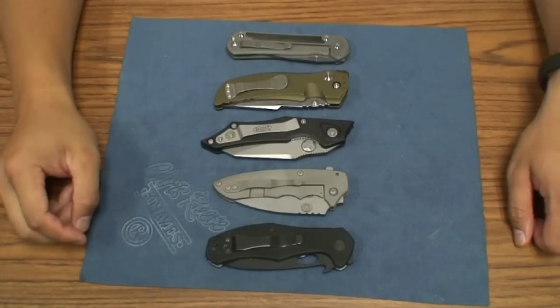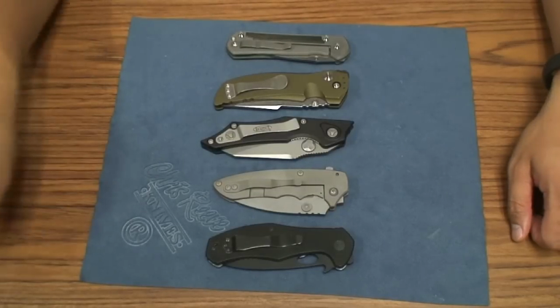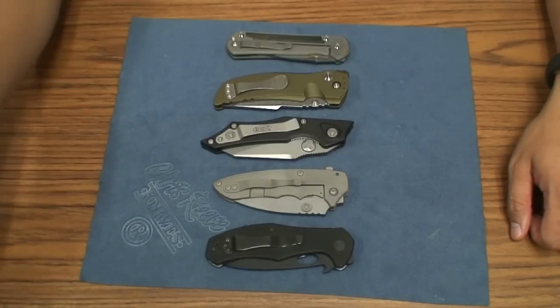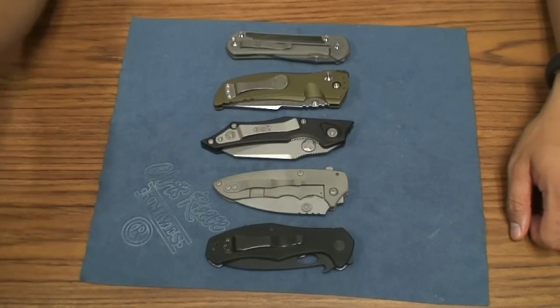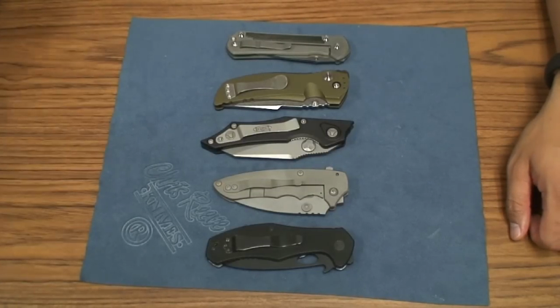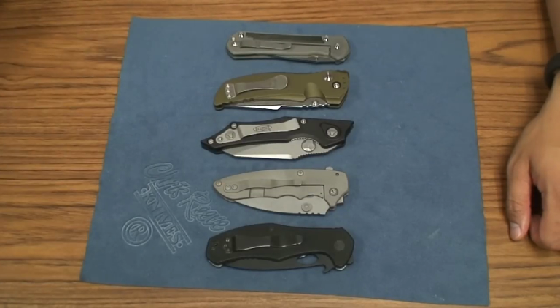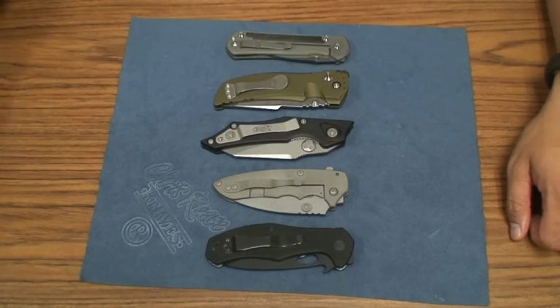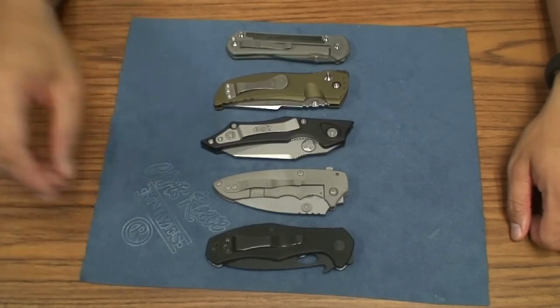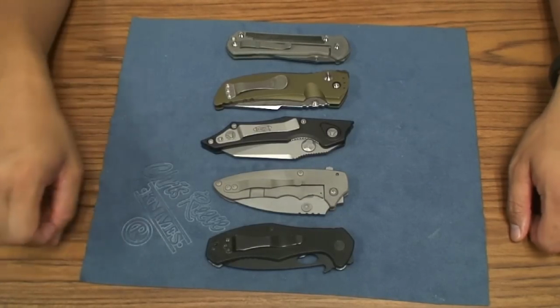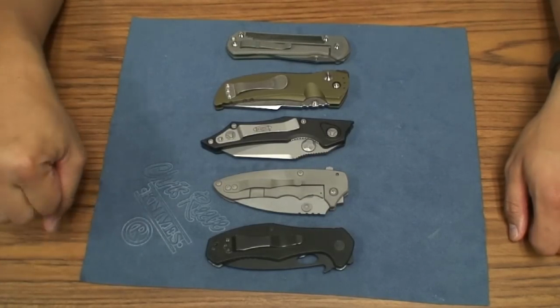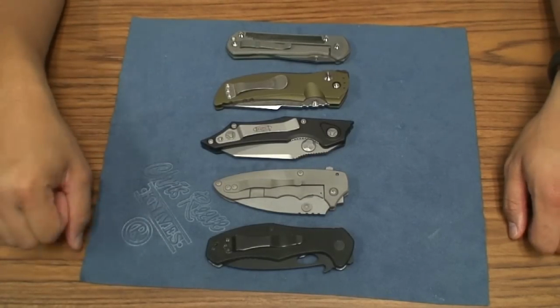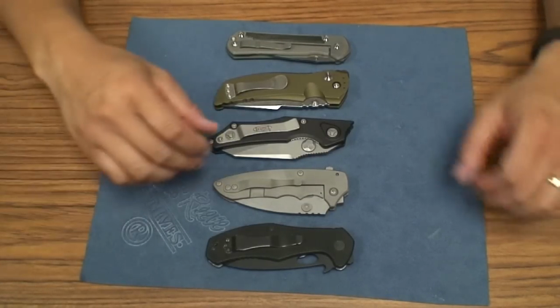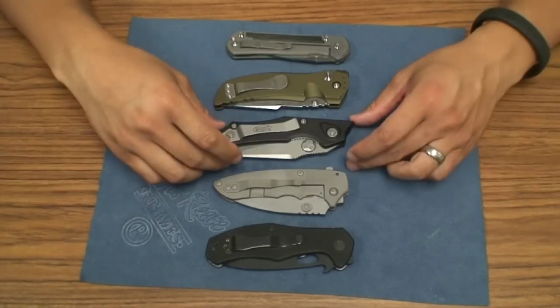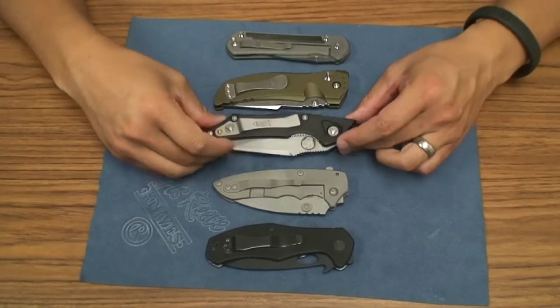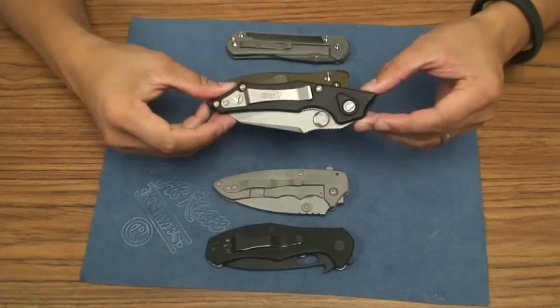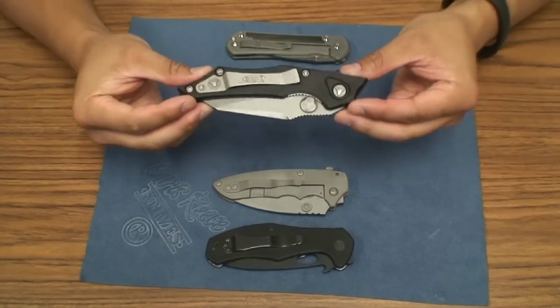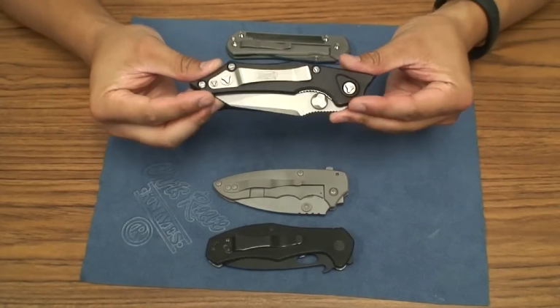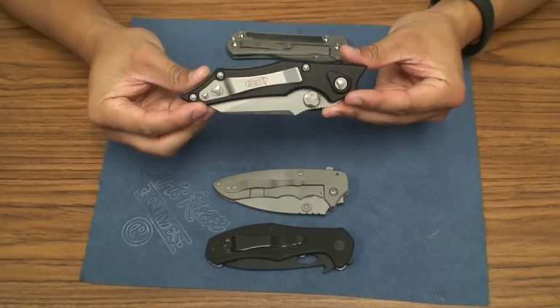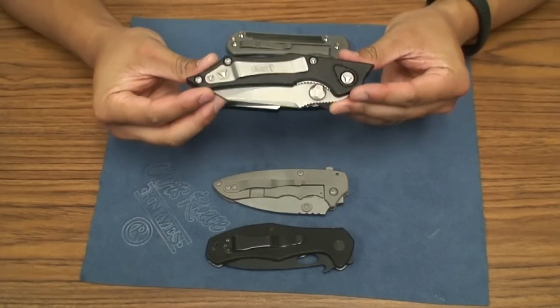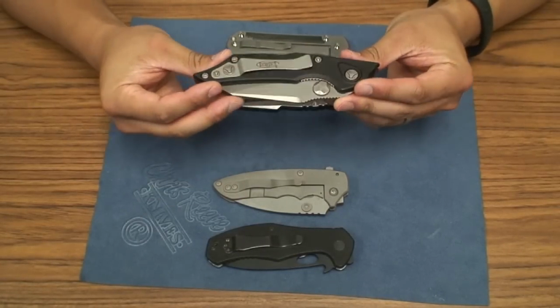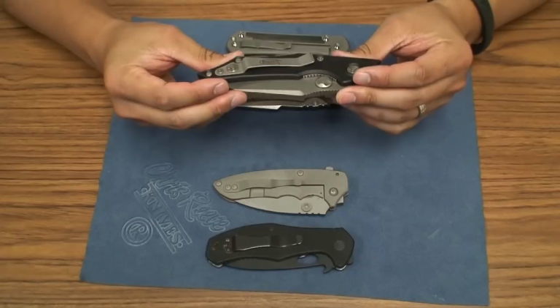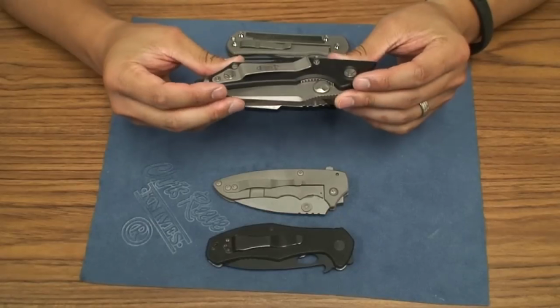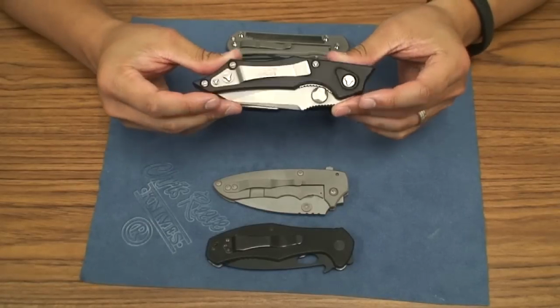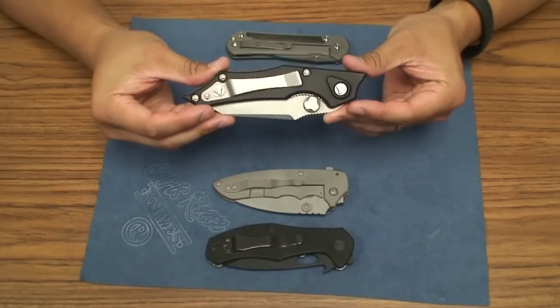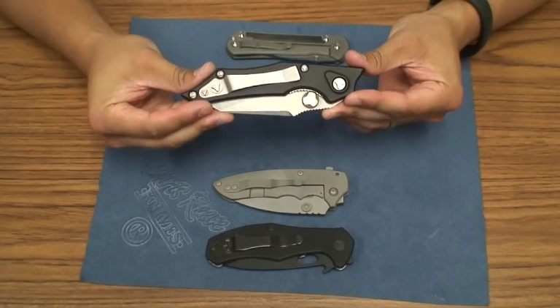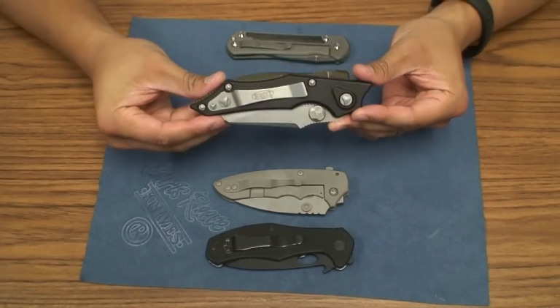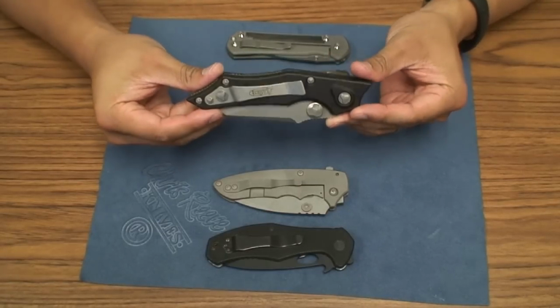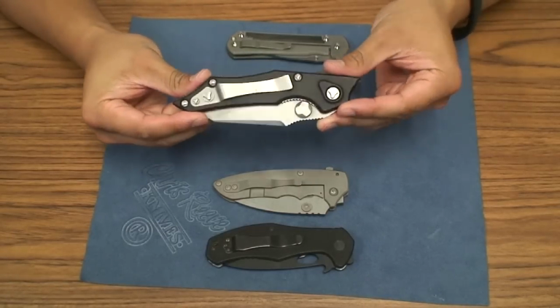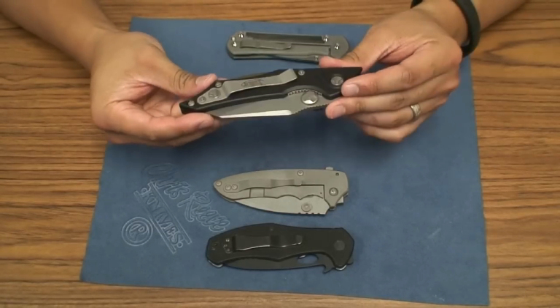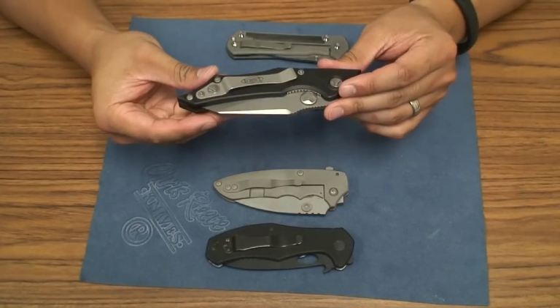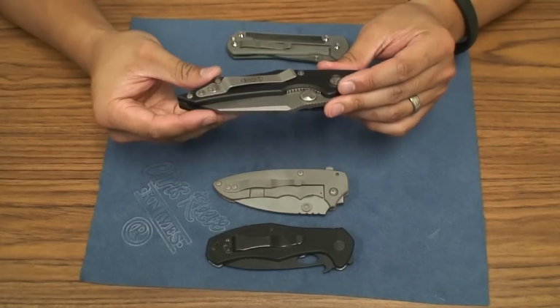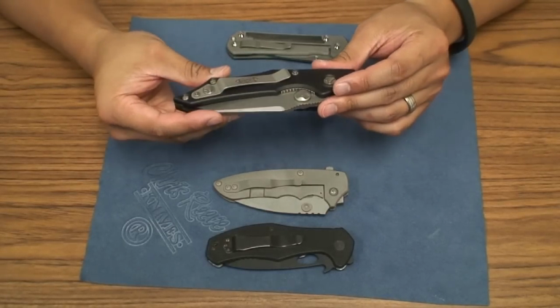What's going on guys? Got another knife review here for you. This is the Microtech Select Fire. This is my first Microtech that I've ever owned.